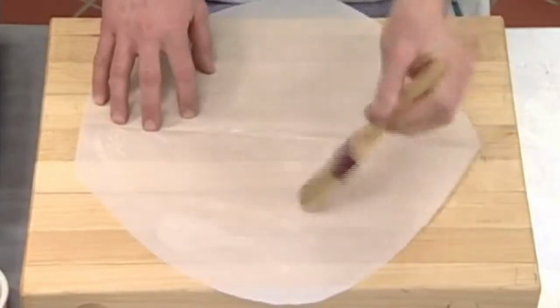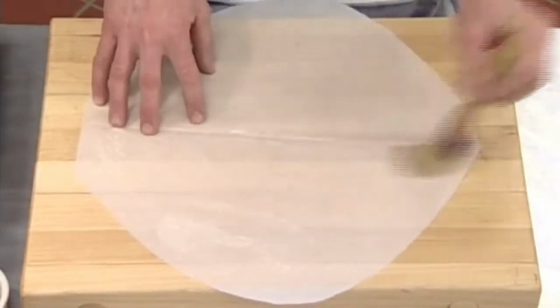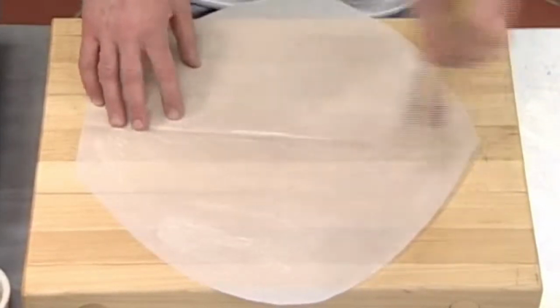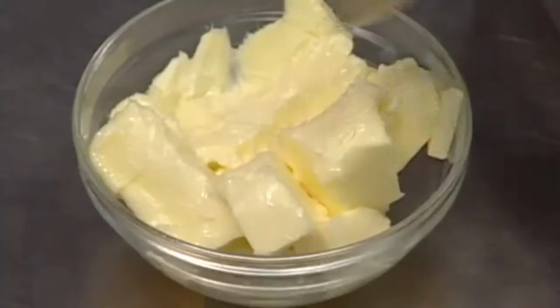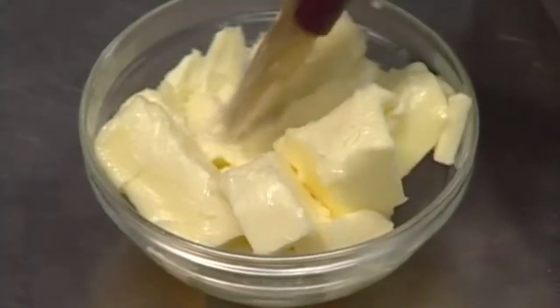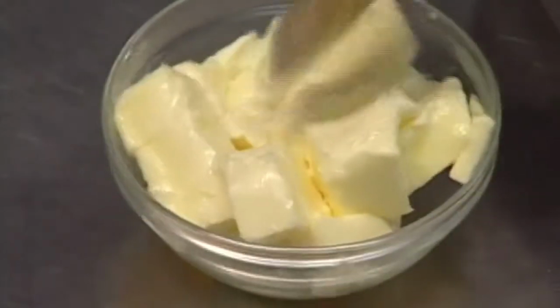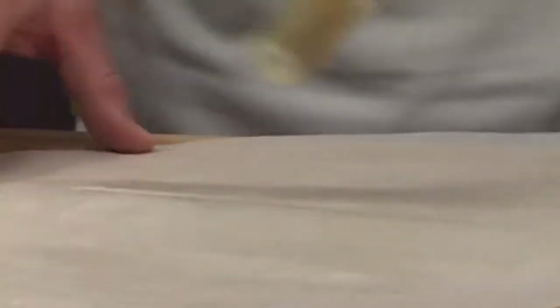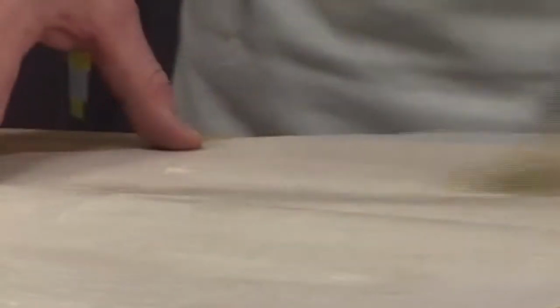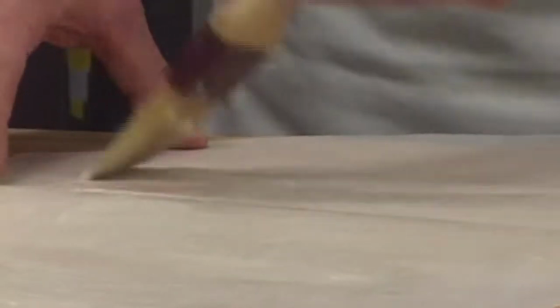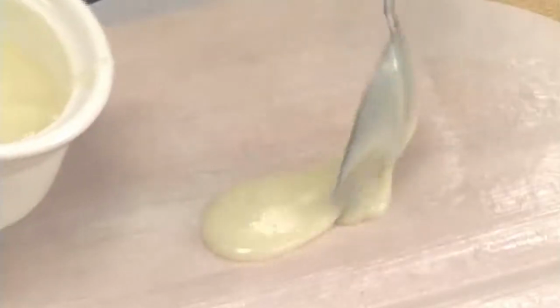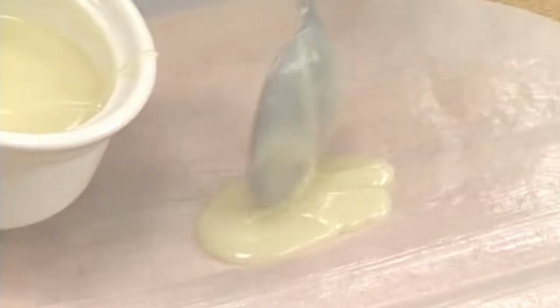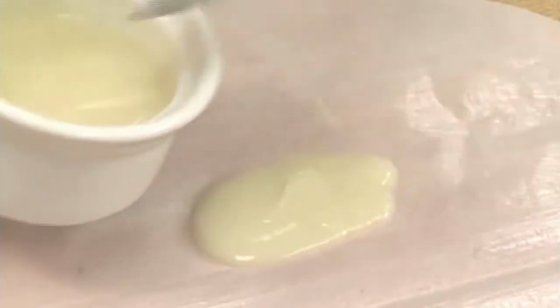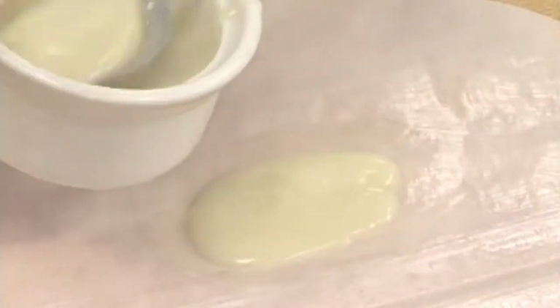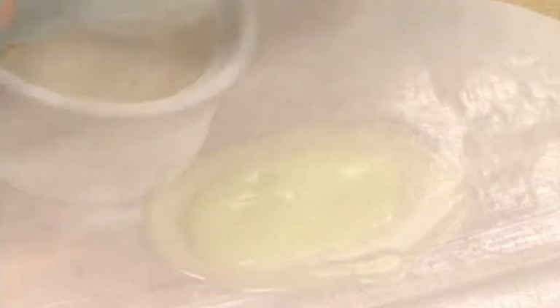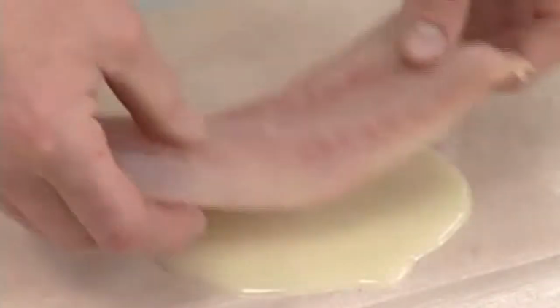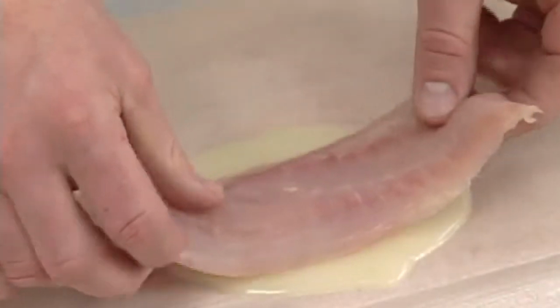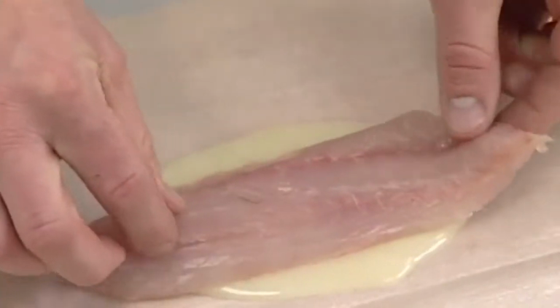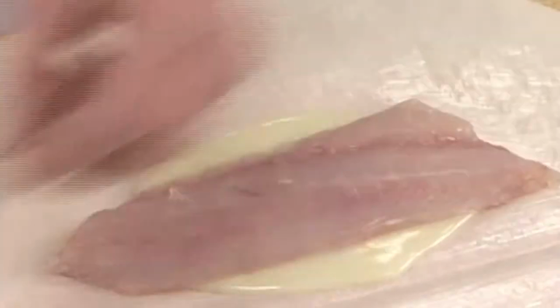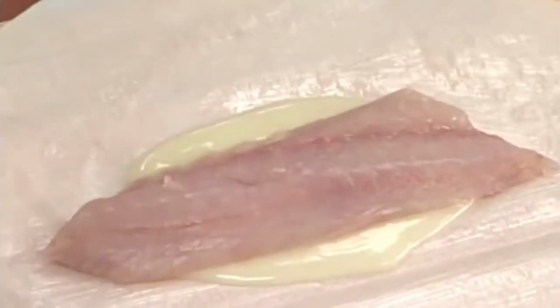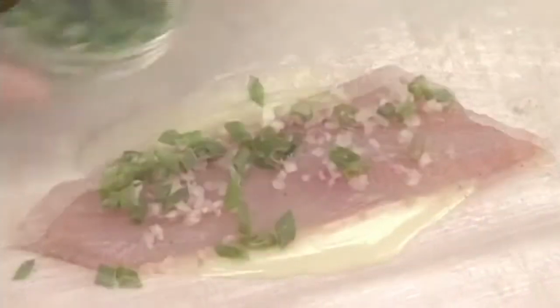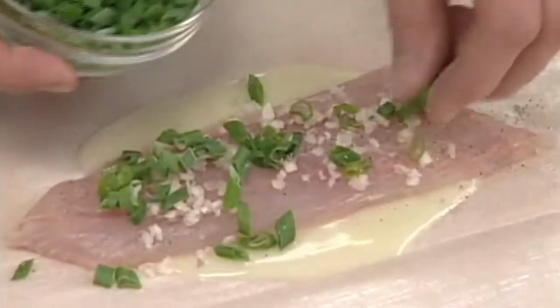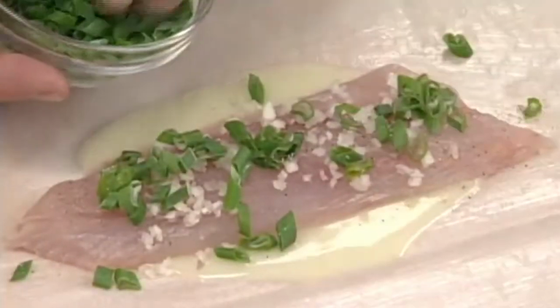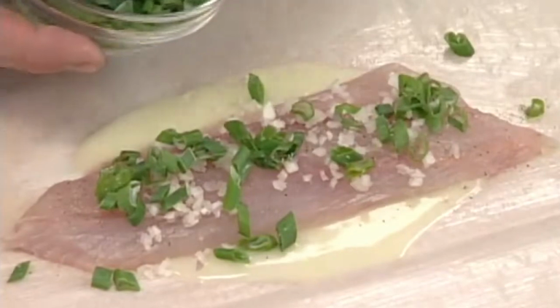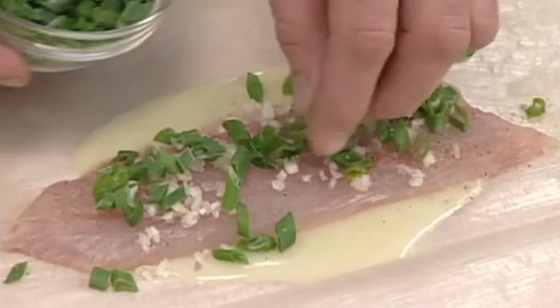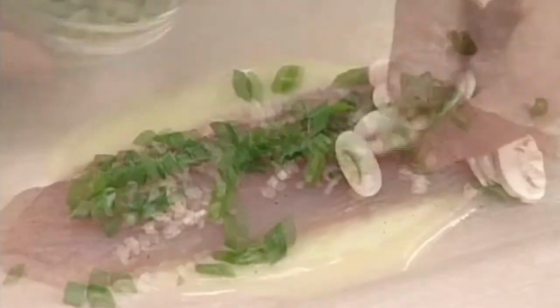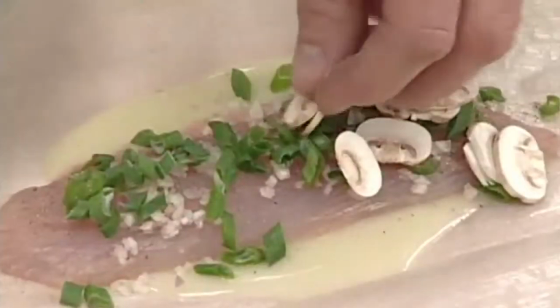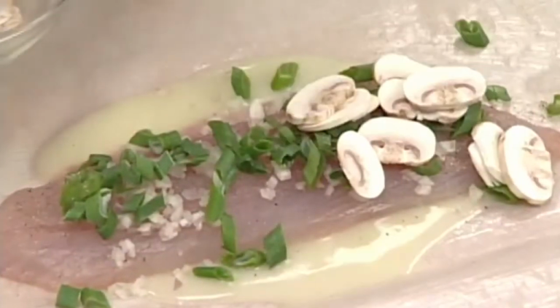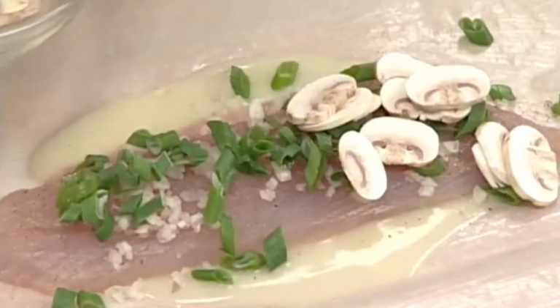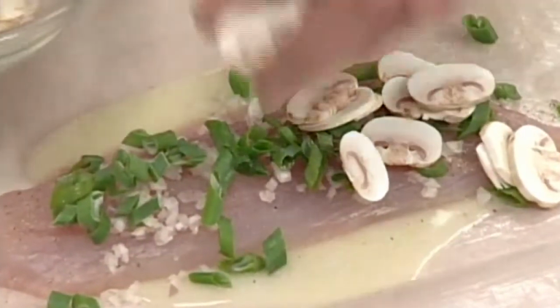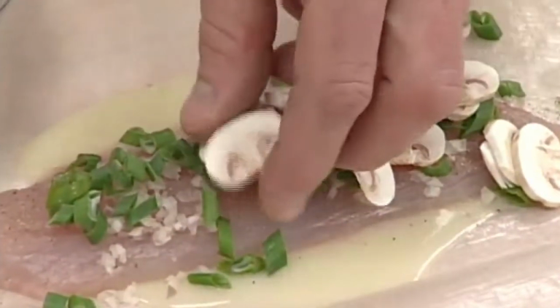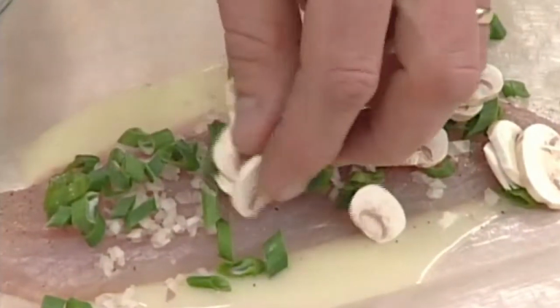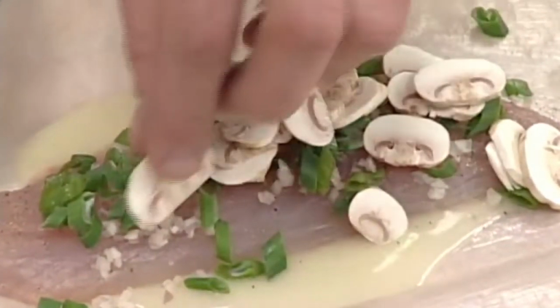Lightly oil or butter it on both halves to prevent it from burning. On one side of the parchment, add a small amount of sauce and place the fish. Top this off with the vegetables and aromatics. The sauce and vegetables help create the steam while adding flavor and moisture.